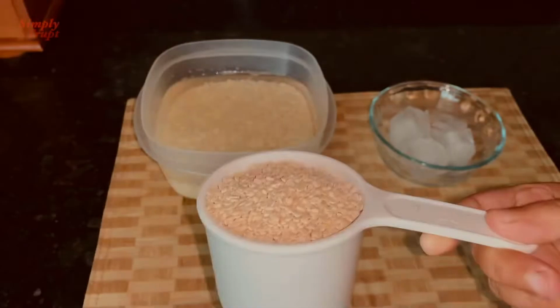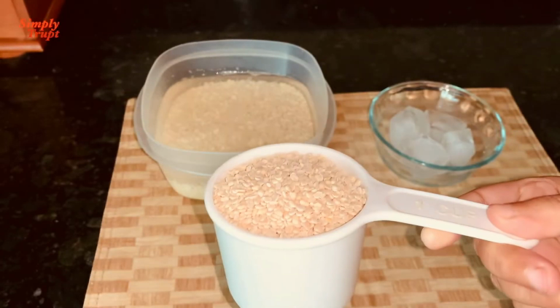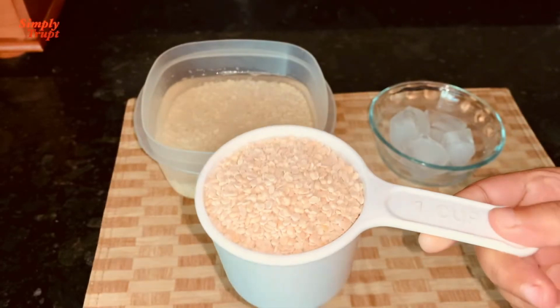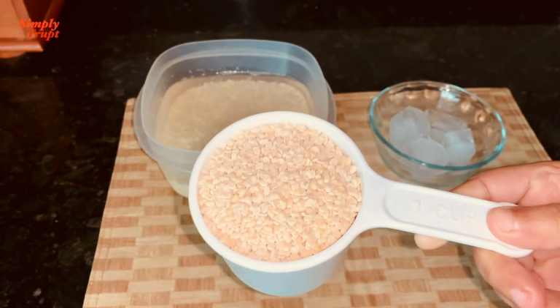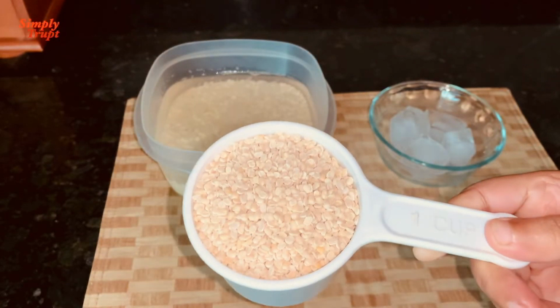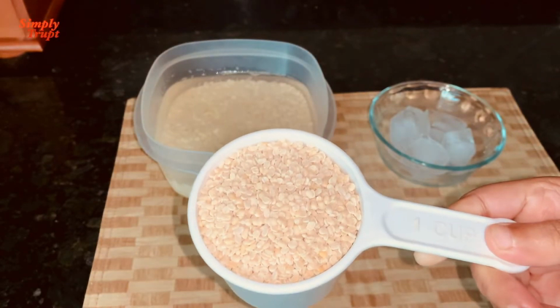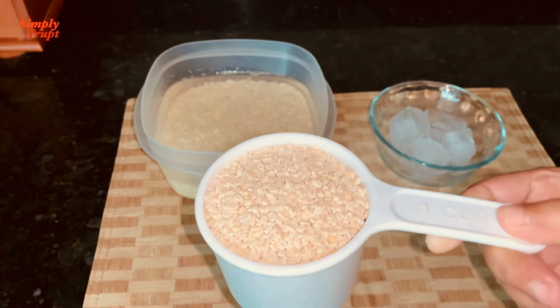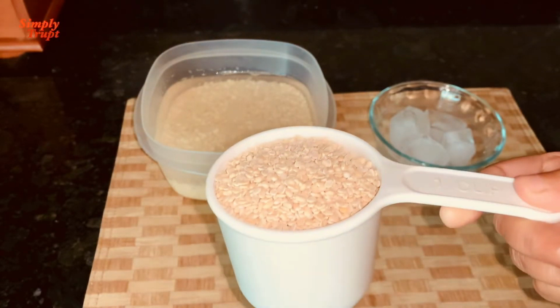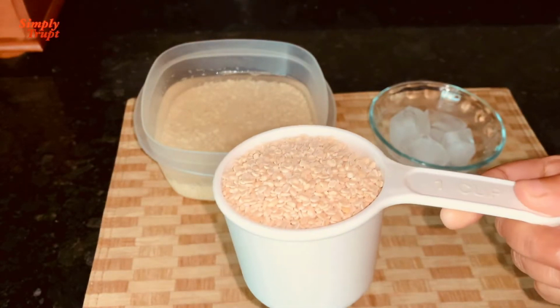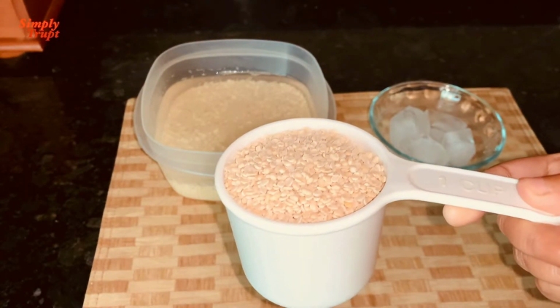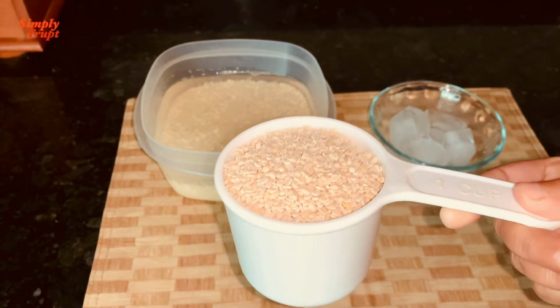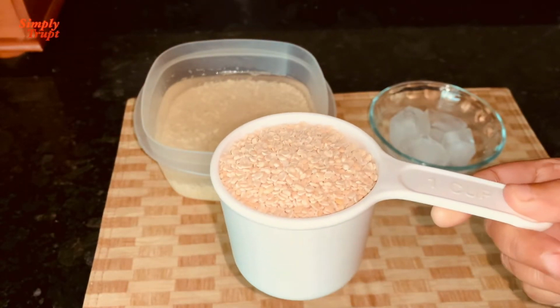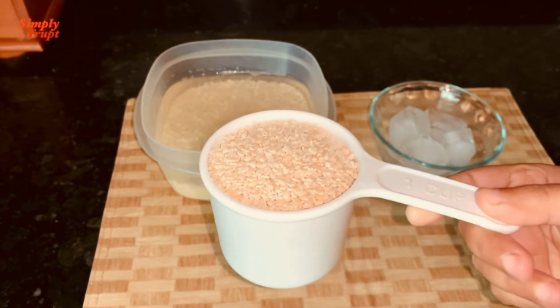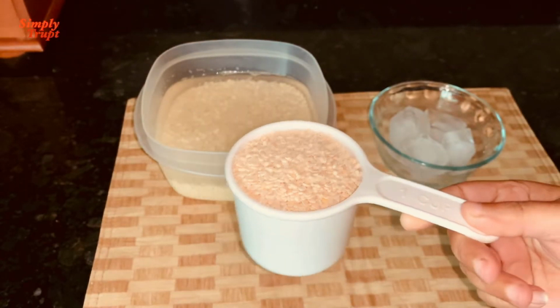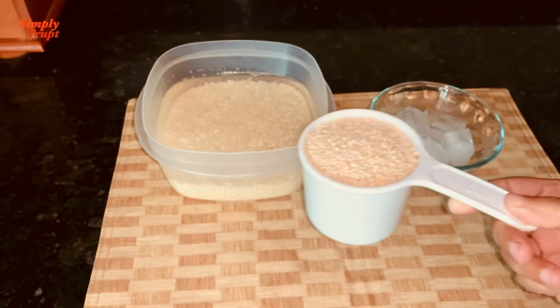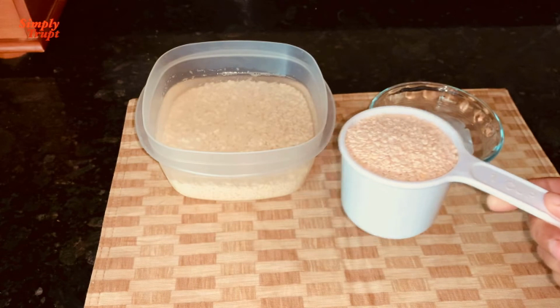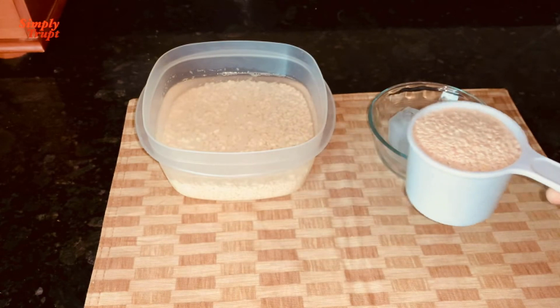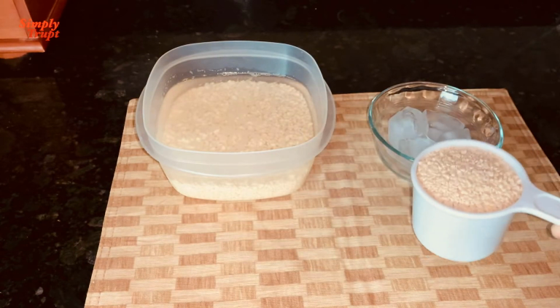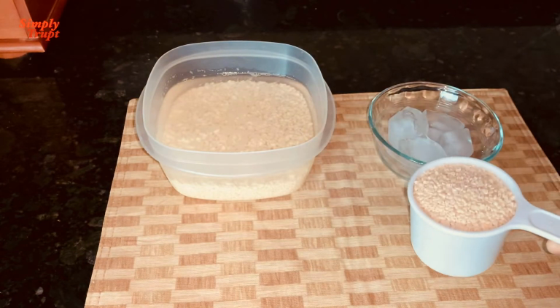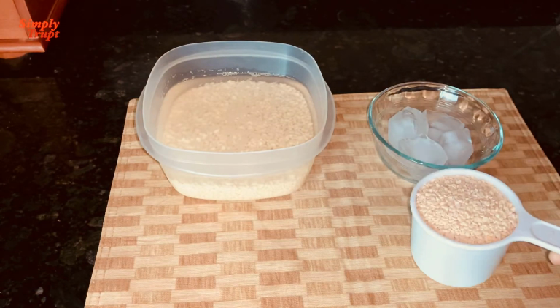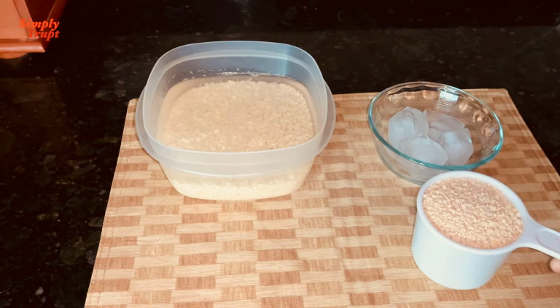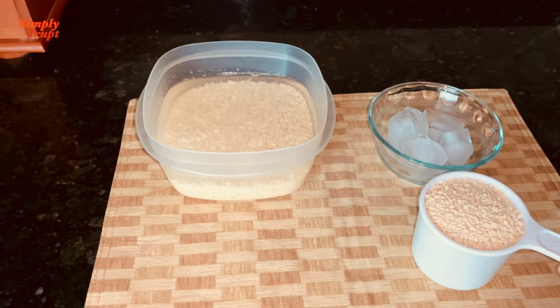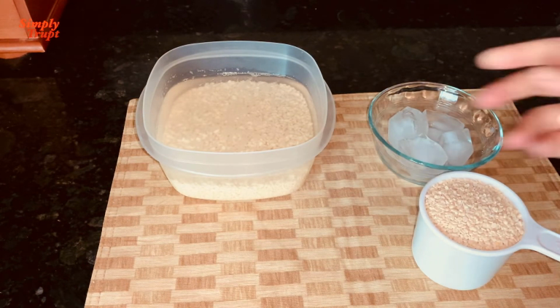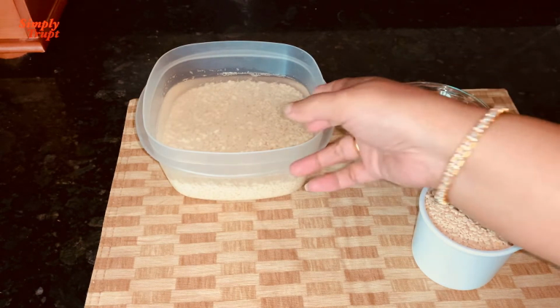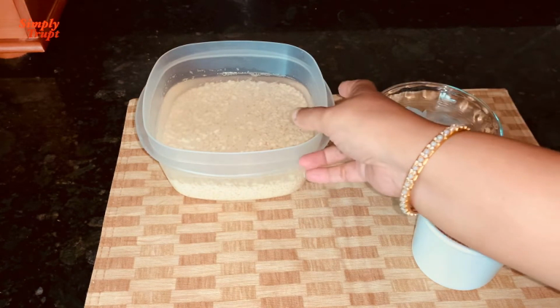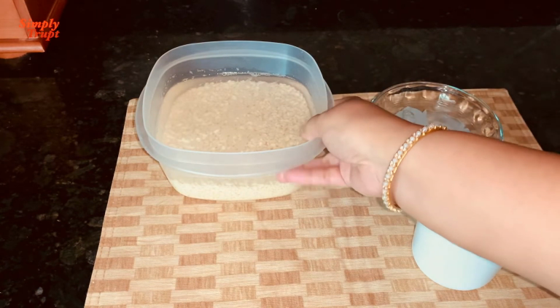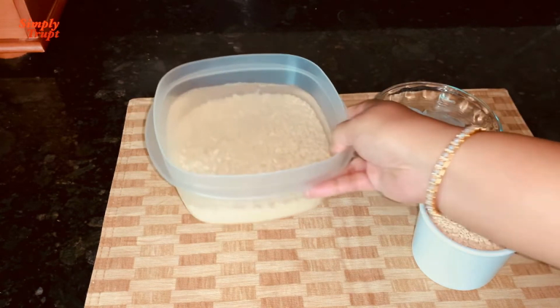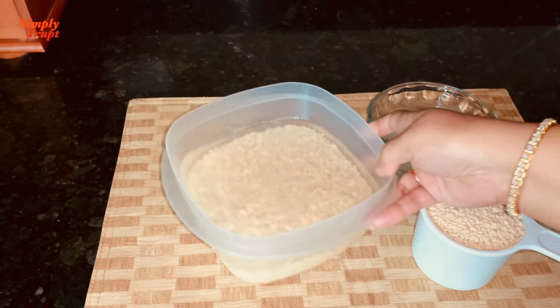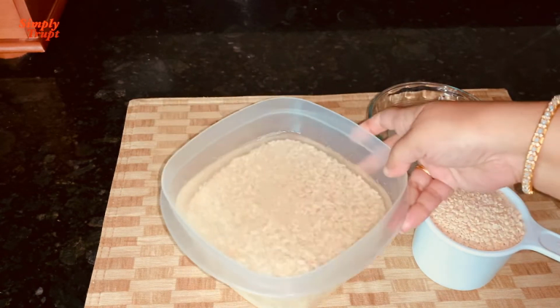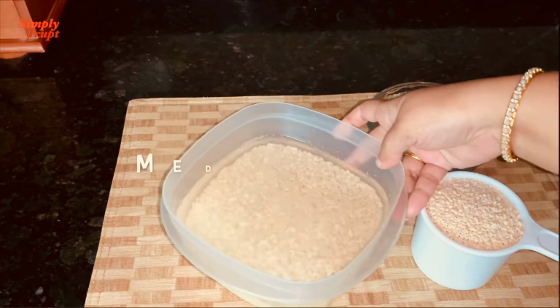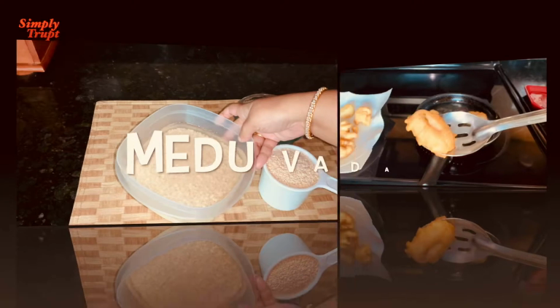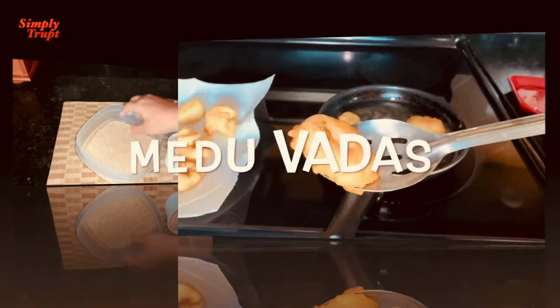Some lentils are high in proteins and warm for the body. Black lentils are one among them. They are also called urad dal, which is best for your diet, especially during winters.